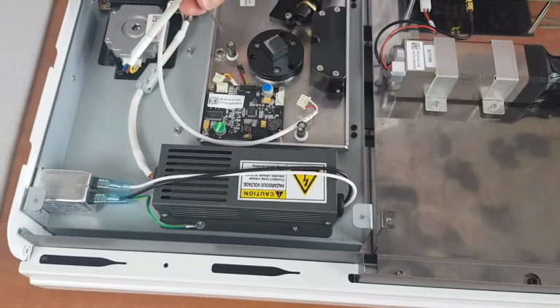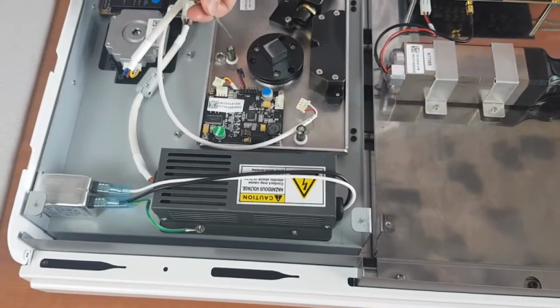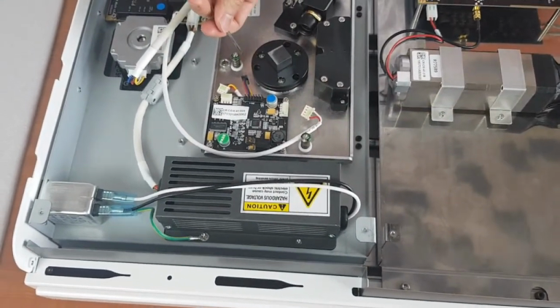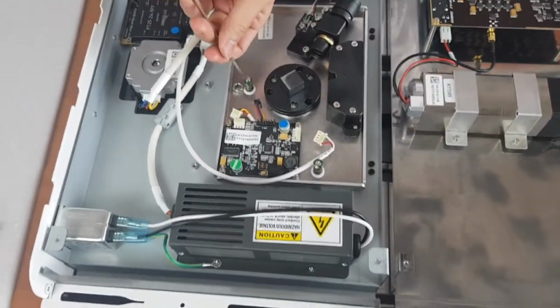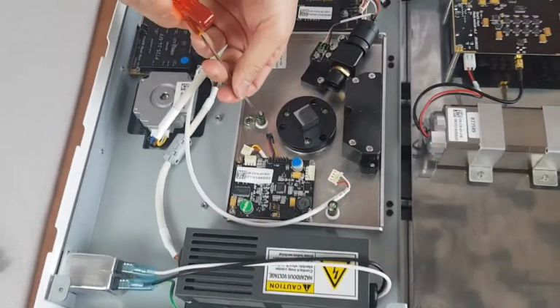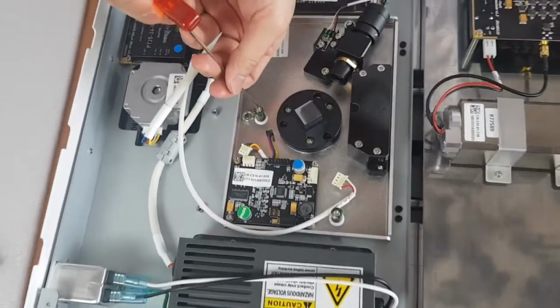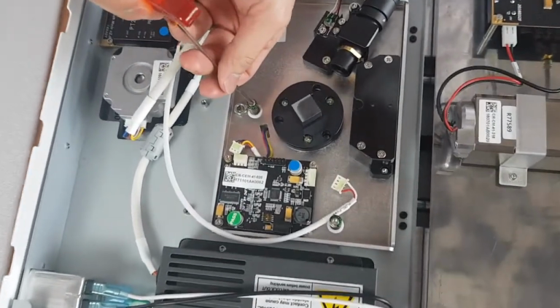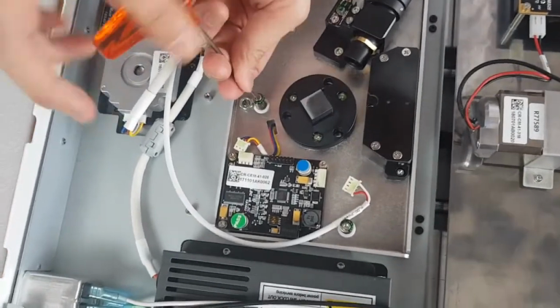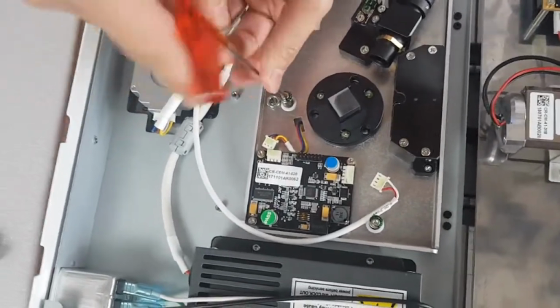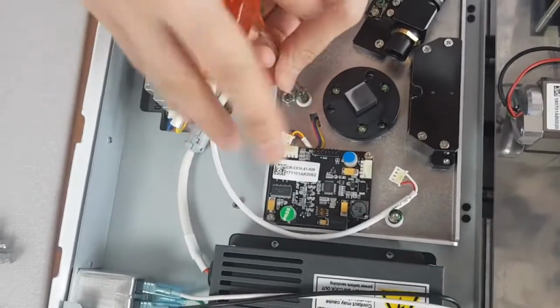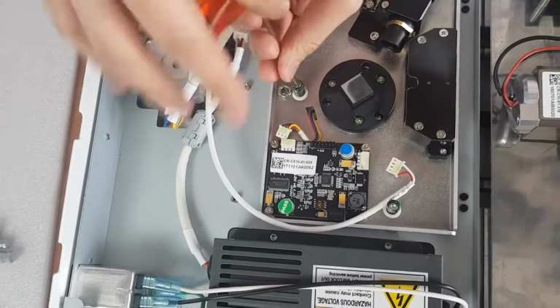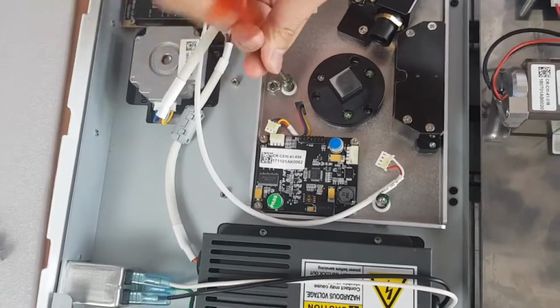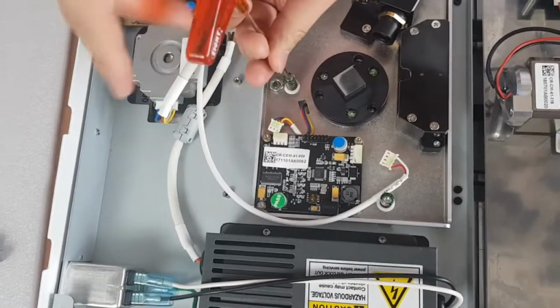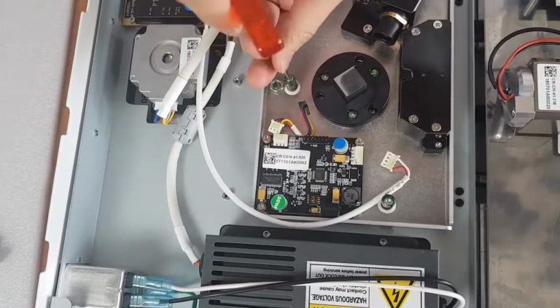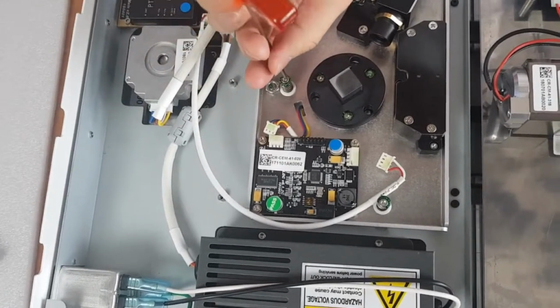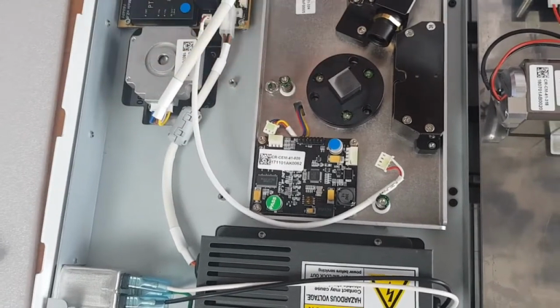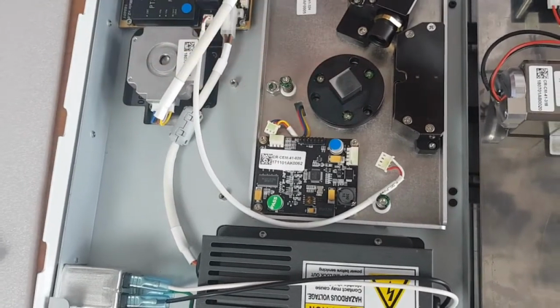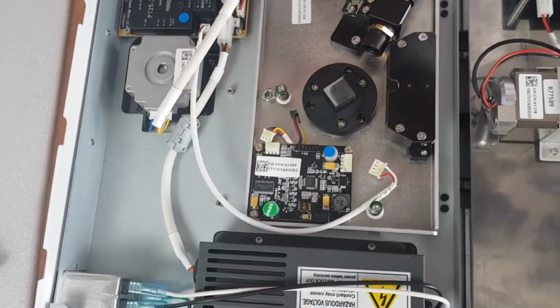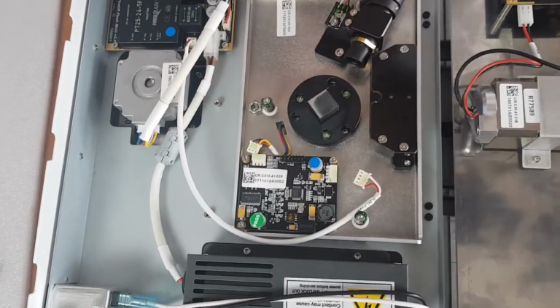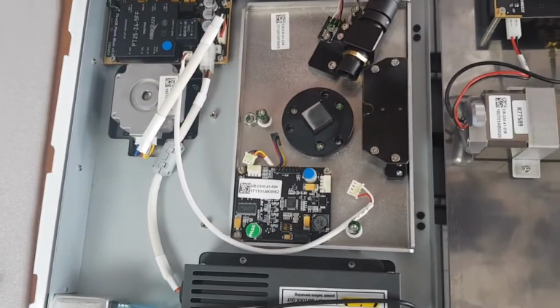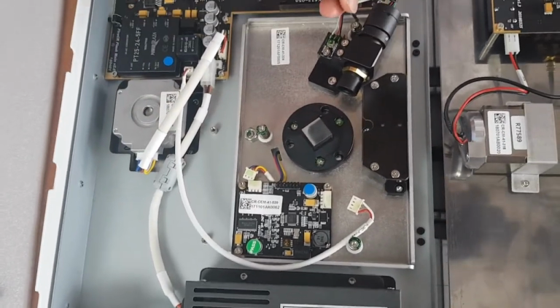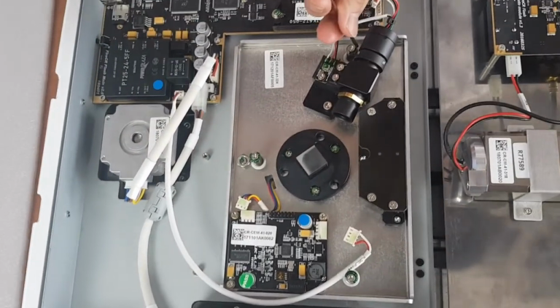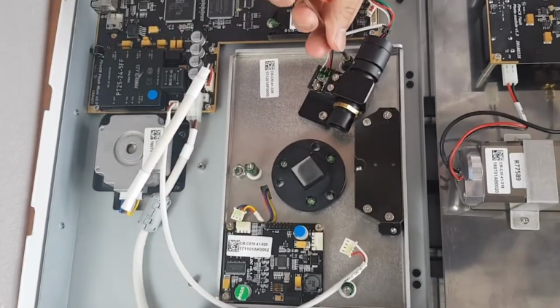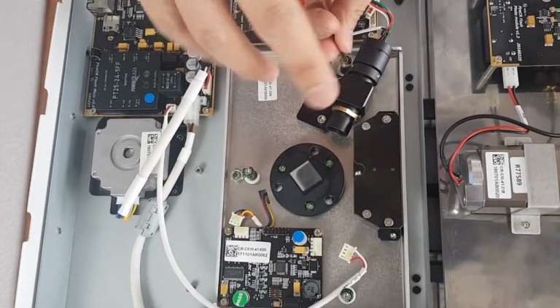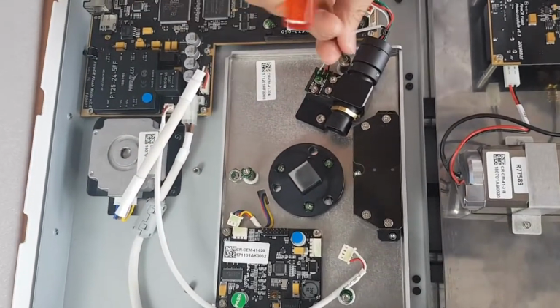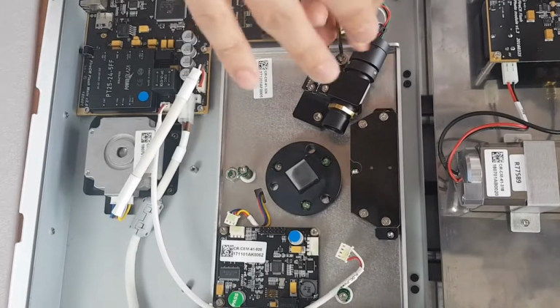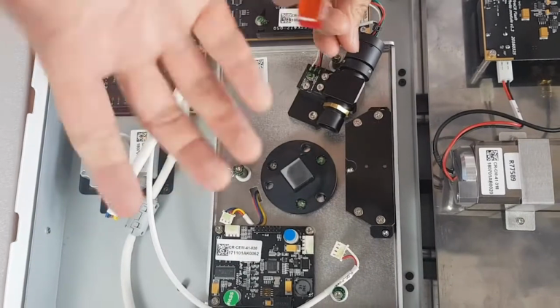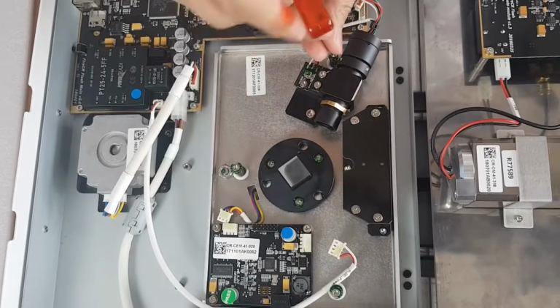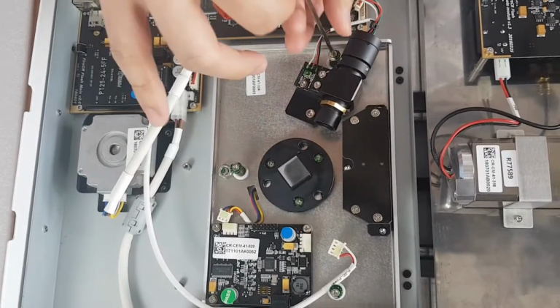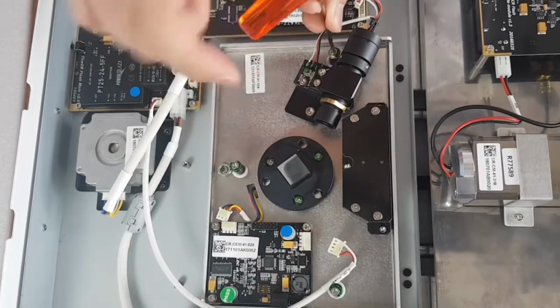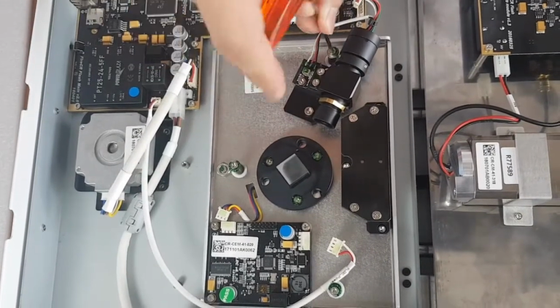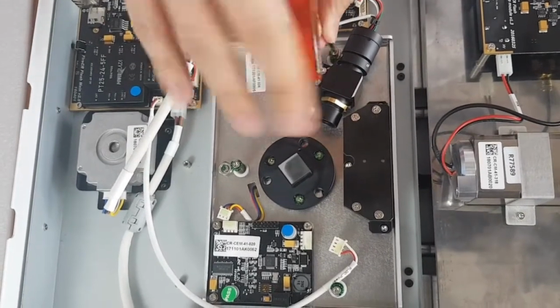You don't necessarily have to take these out. Just loosen them up until the point where you can lift the optic plate up.